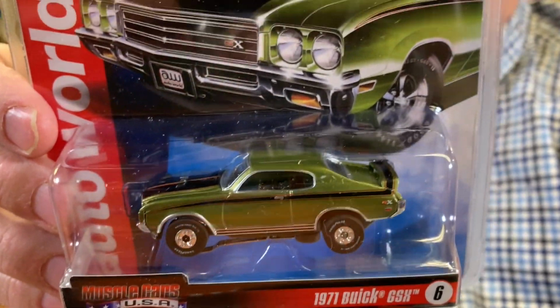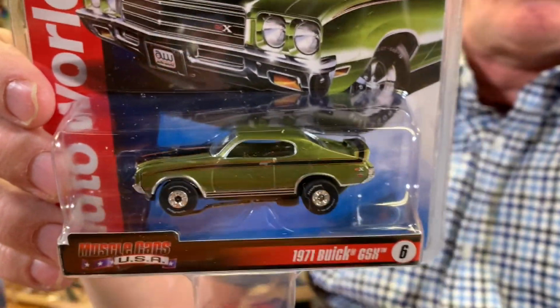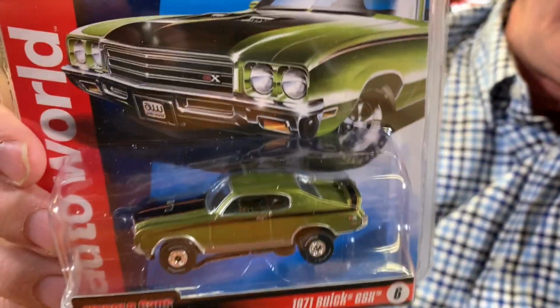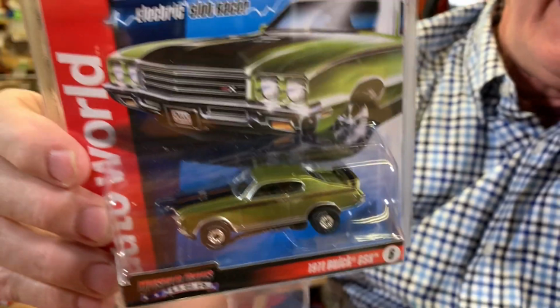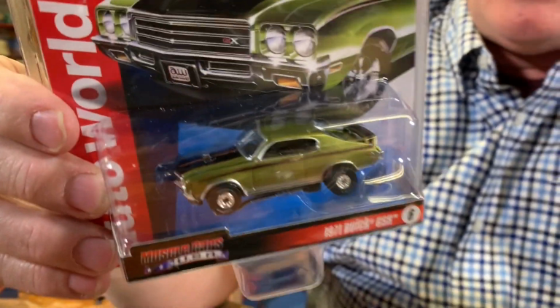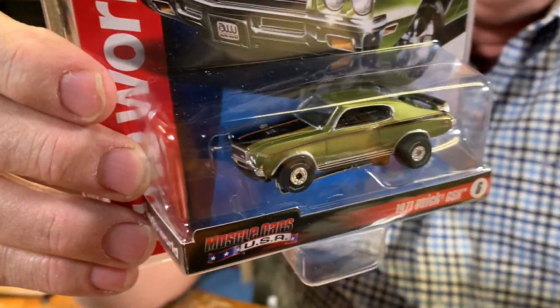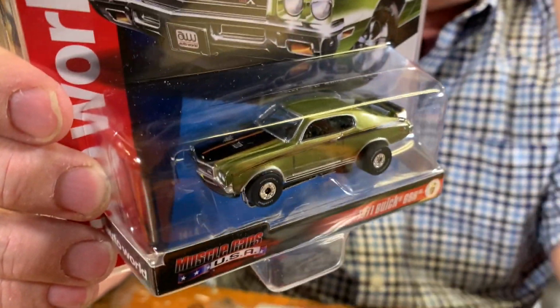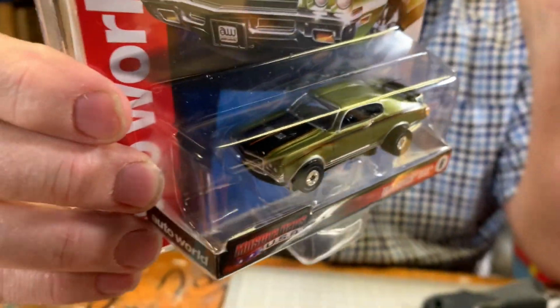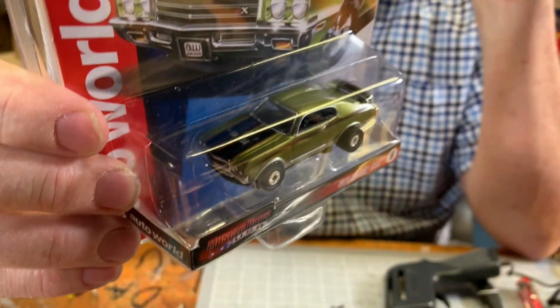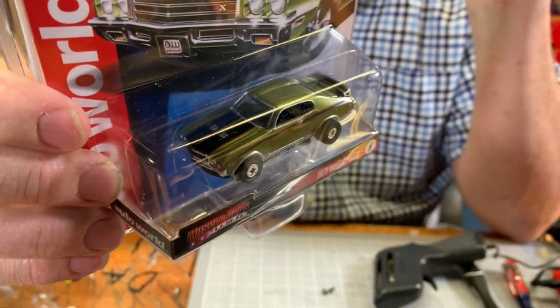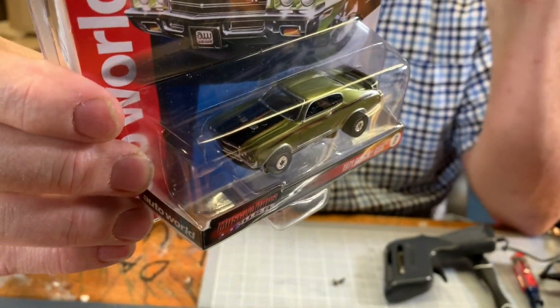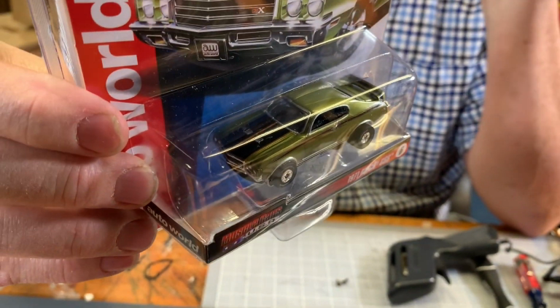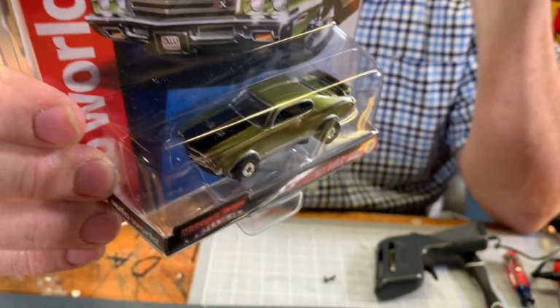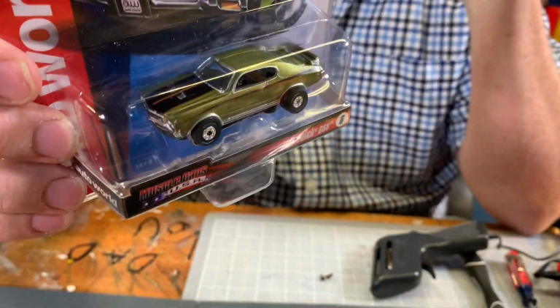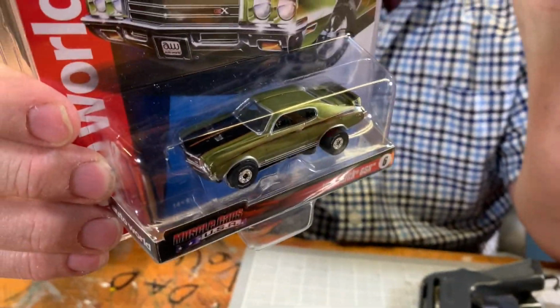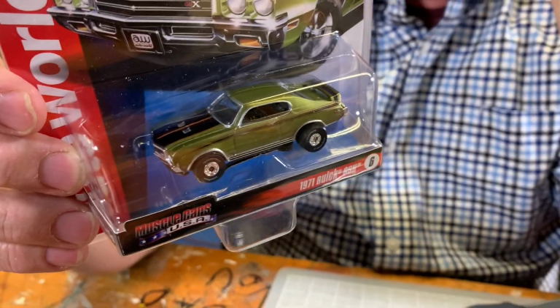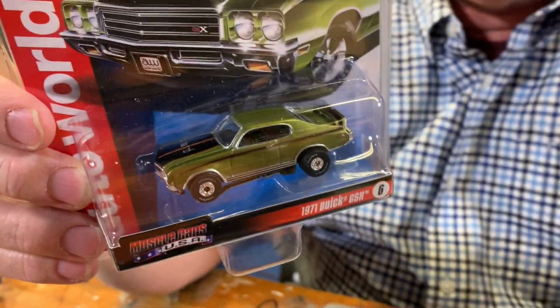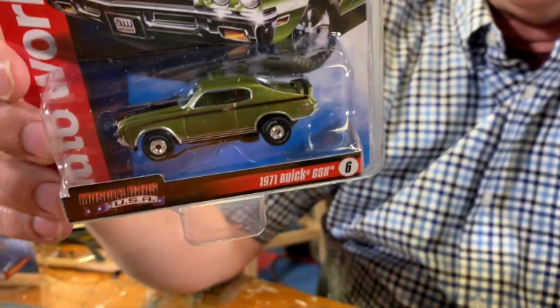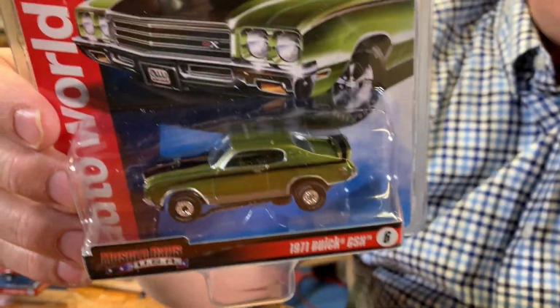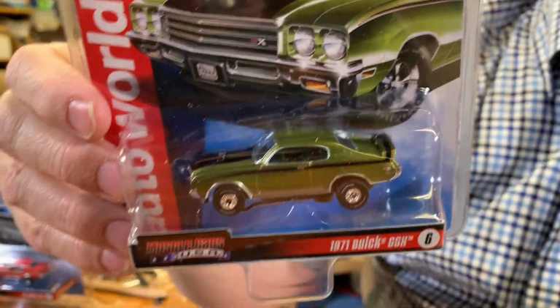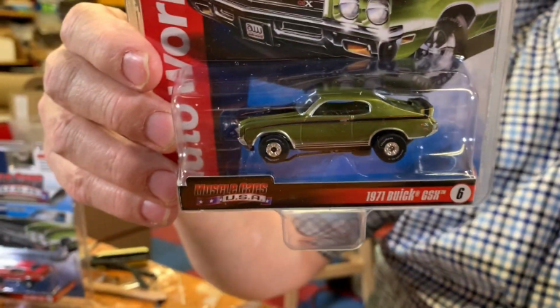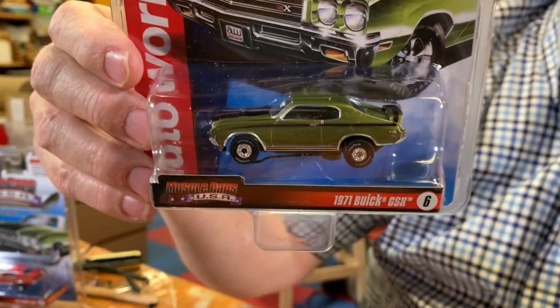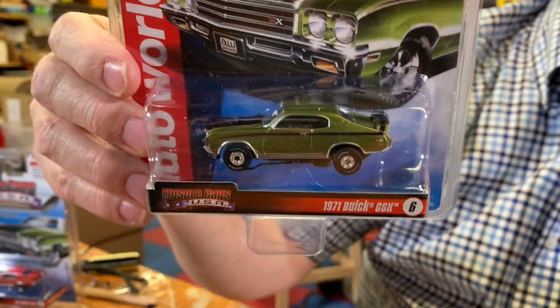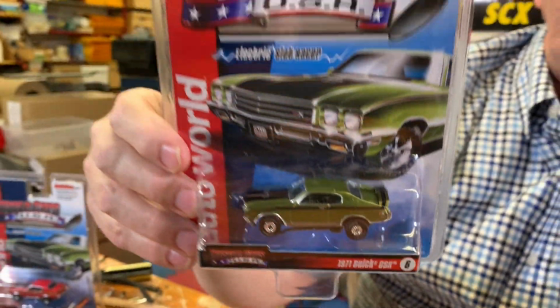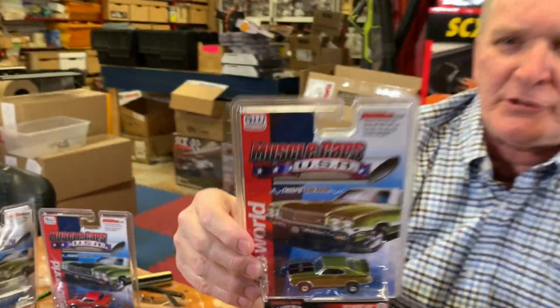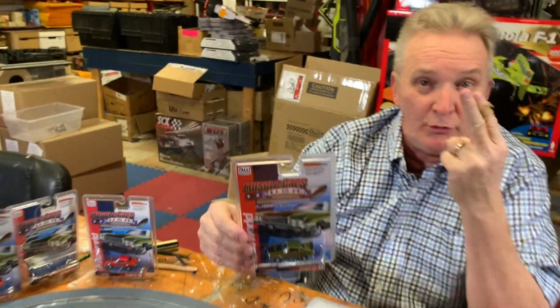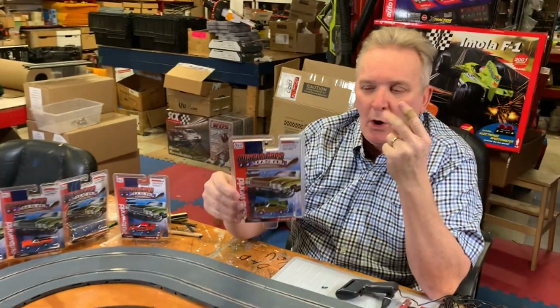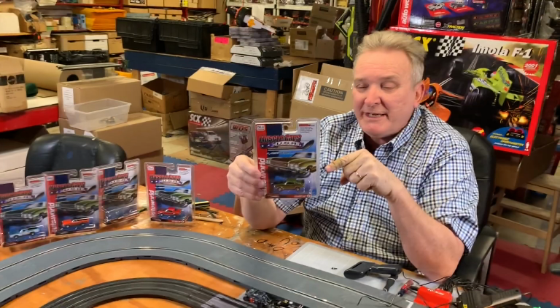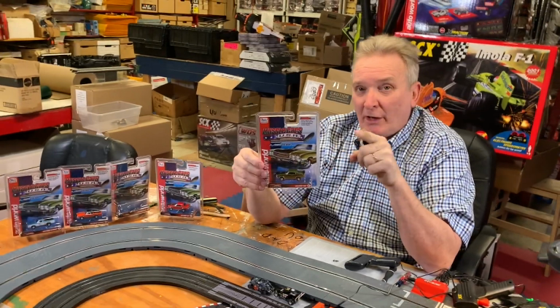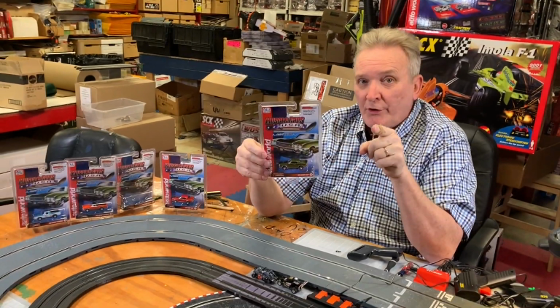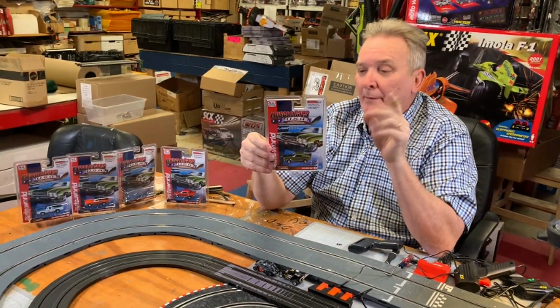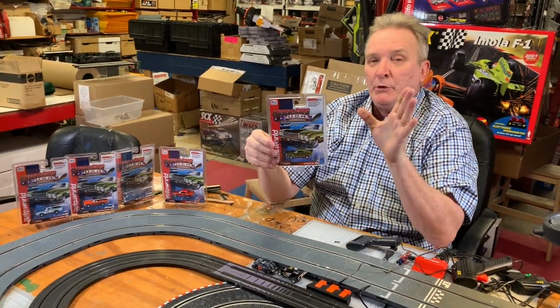This is the green one, and I'm telling you, the body of these cars are absolutely beautiful for the size that they're doing. If you don't get these as part of your collection — one to keep, one to open up — they're beautiful.